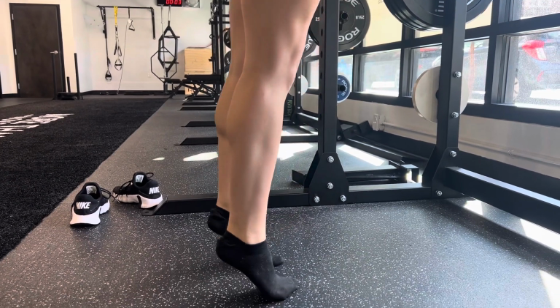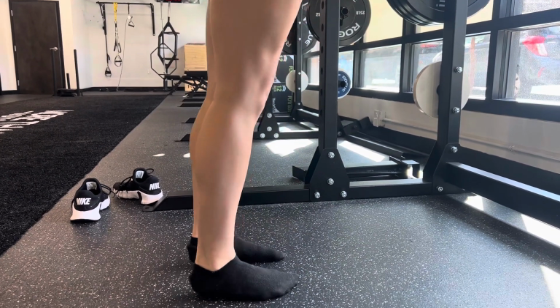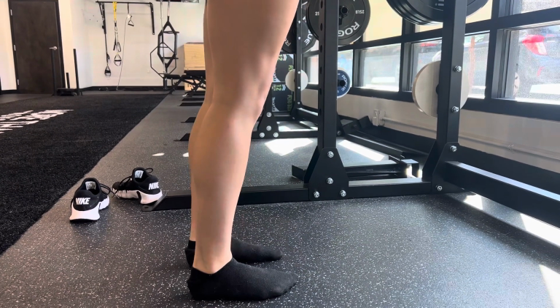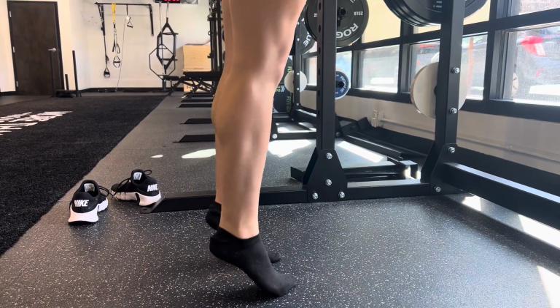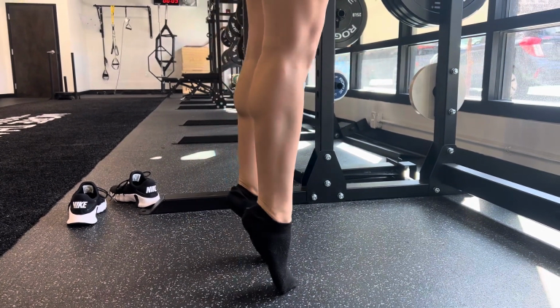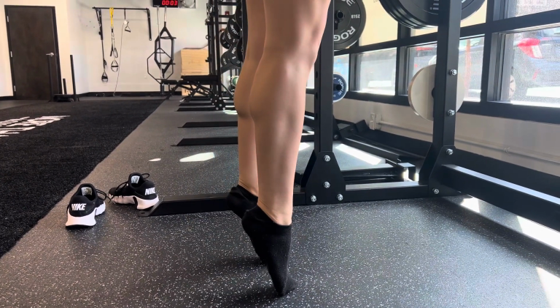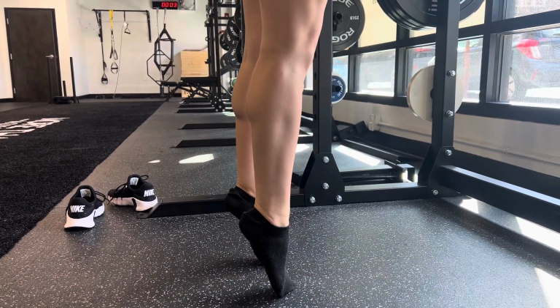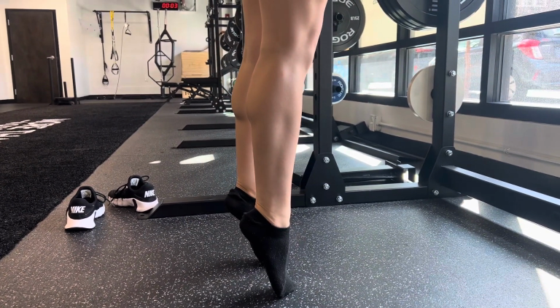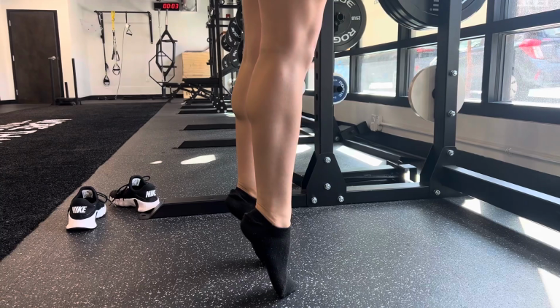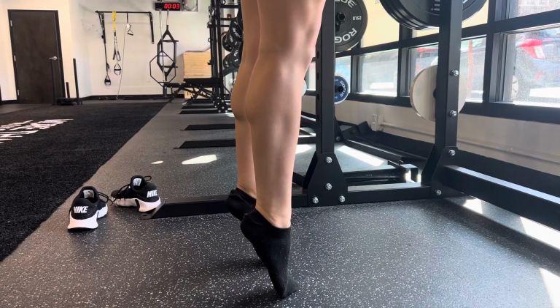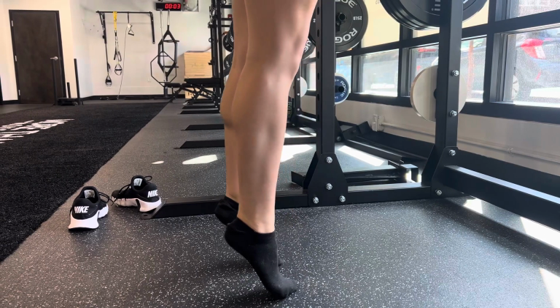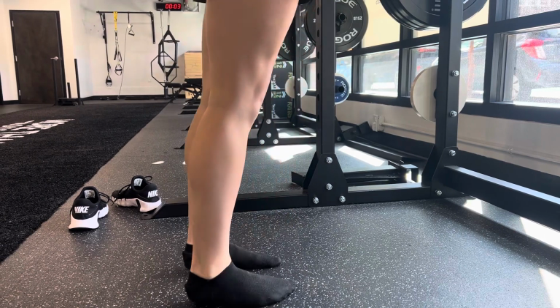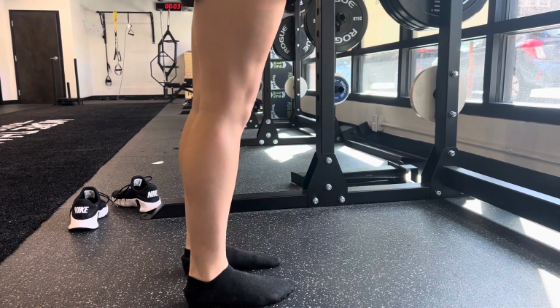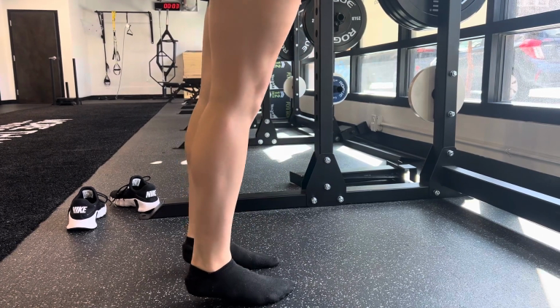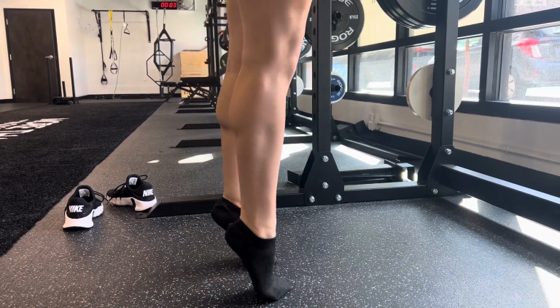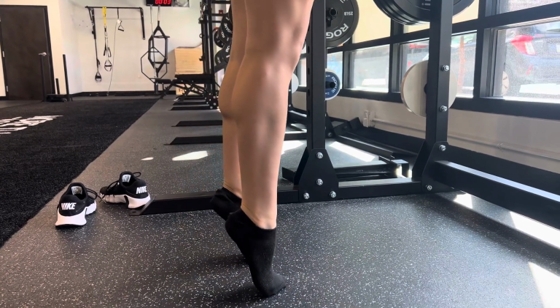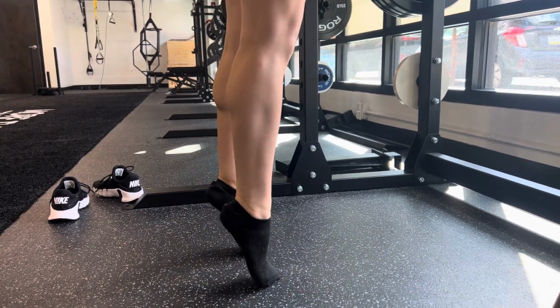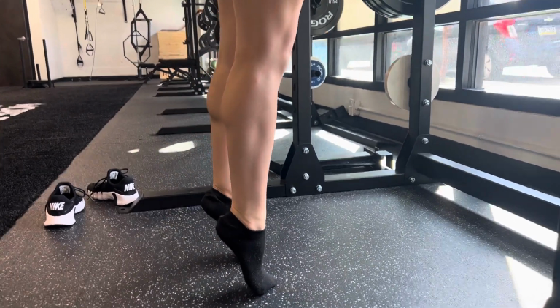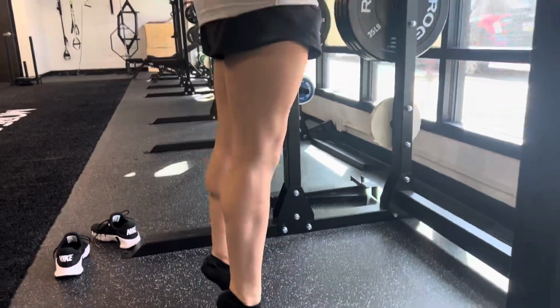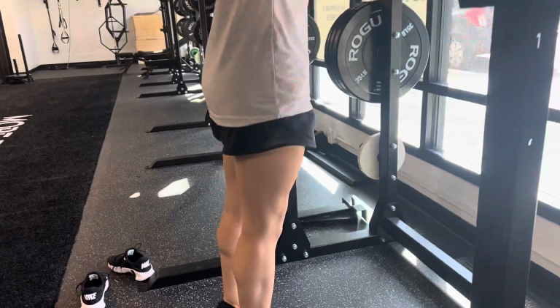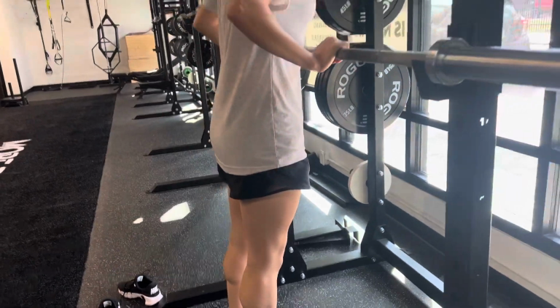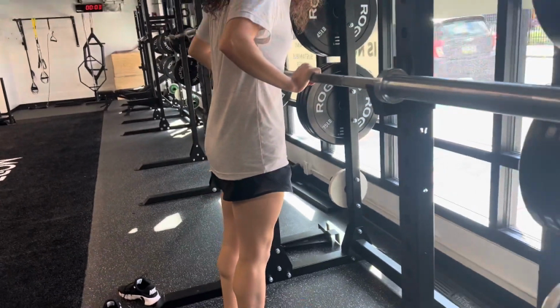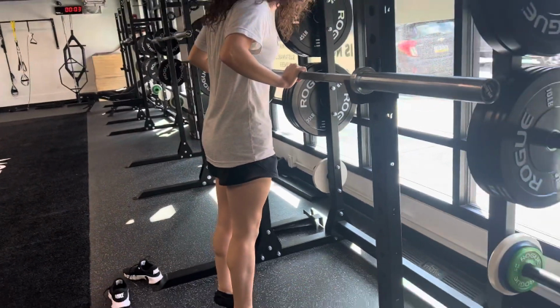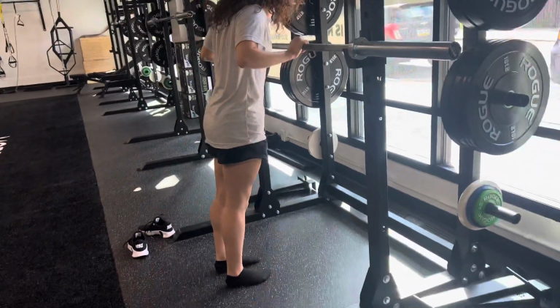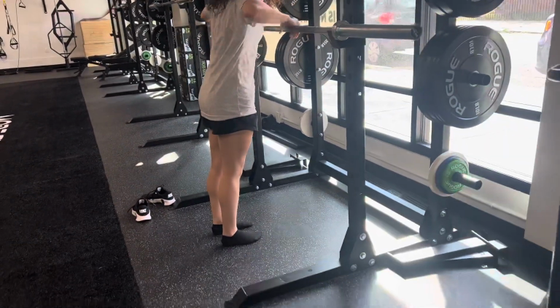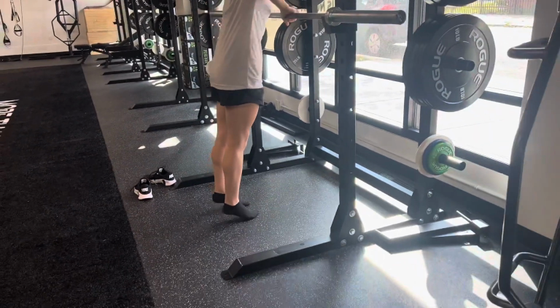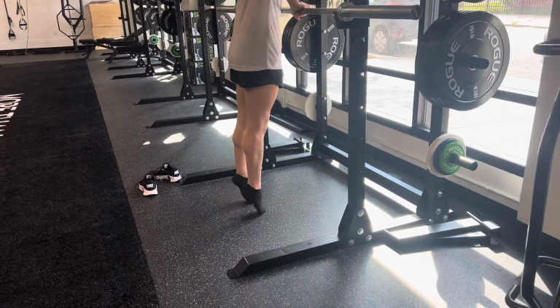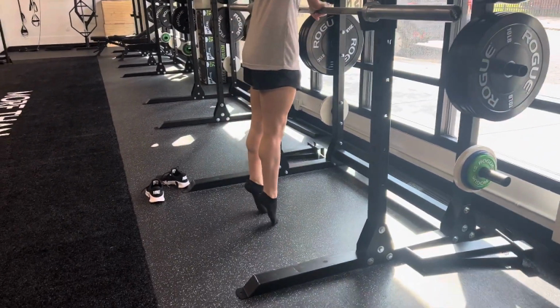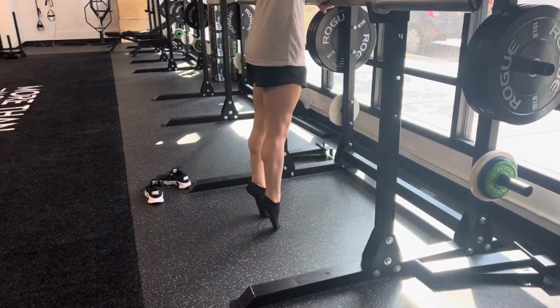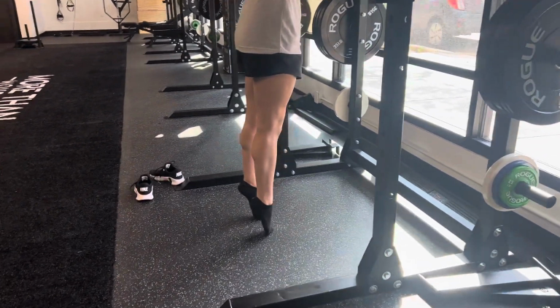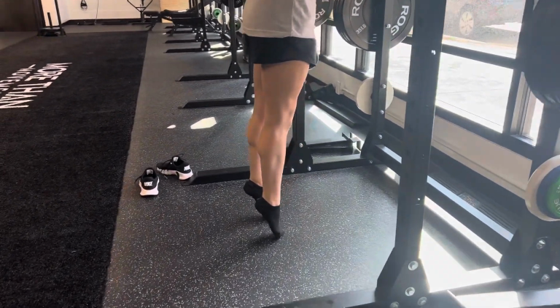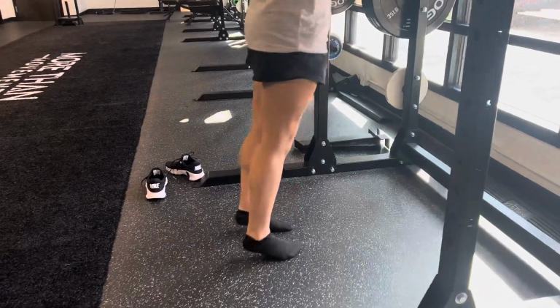This is going to be our end range plantar flexion. Getting as high as we can, up on the toes. You should feel the calves working here at the end range. We'll also use our hands for a little bit of support to make sure the ankles are coming all the way up as high as we can.